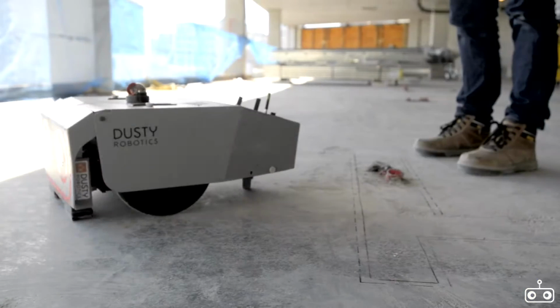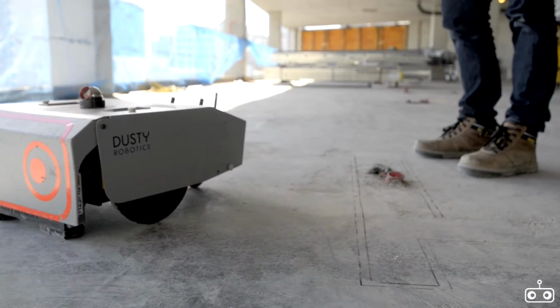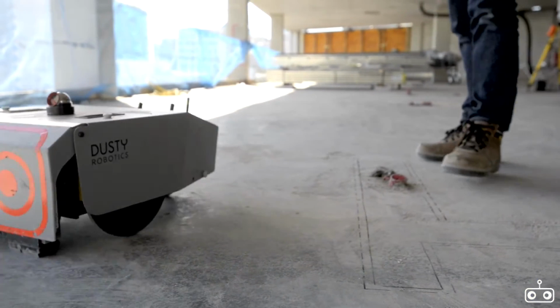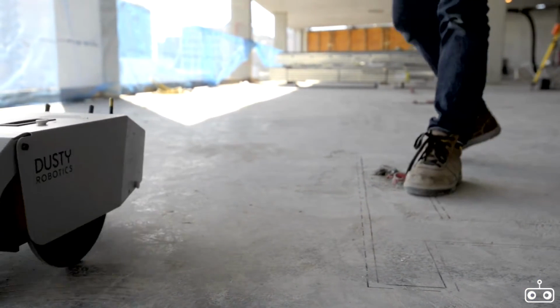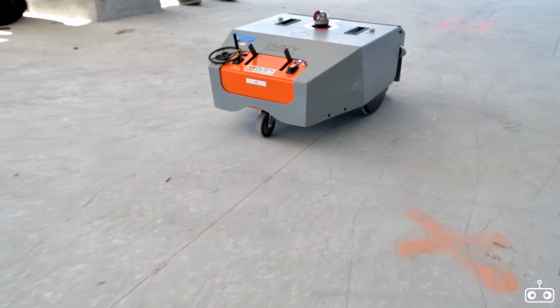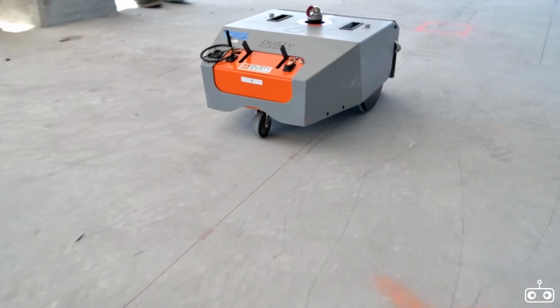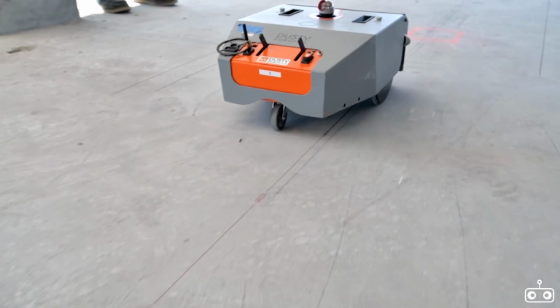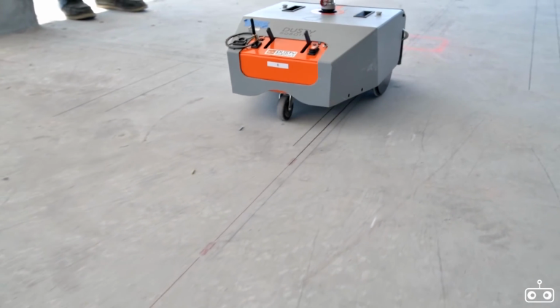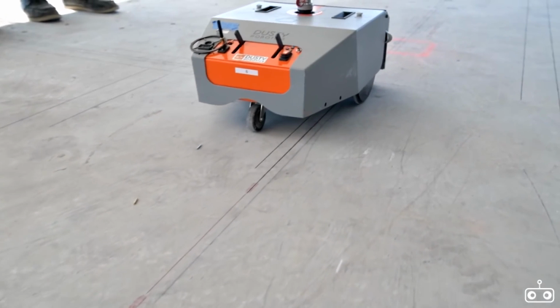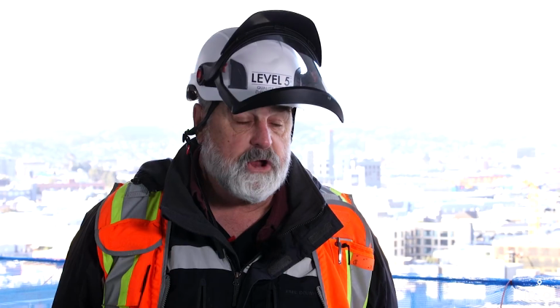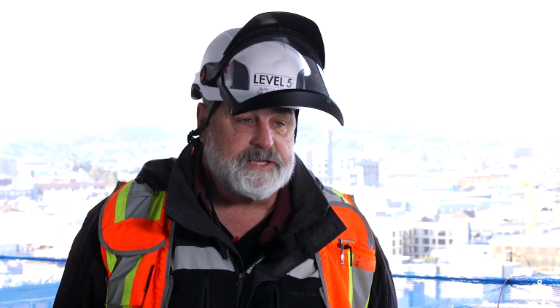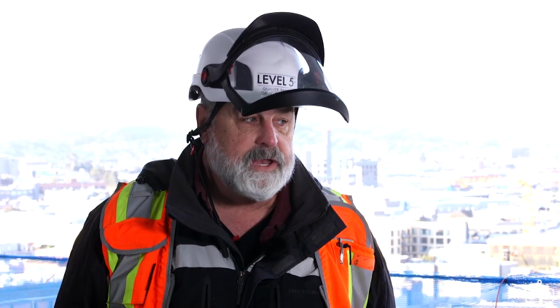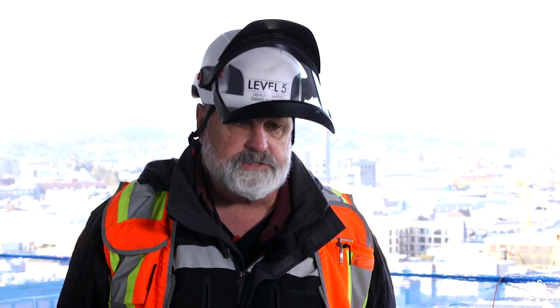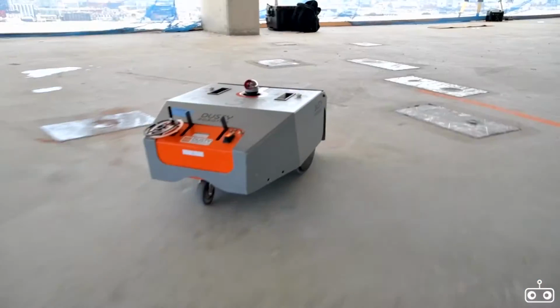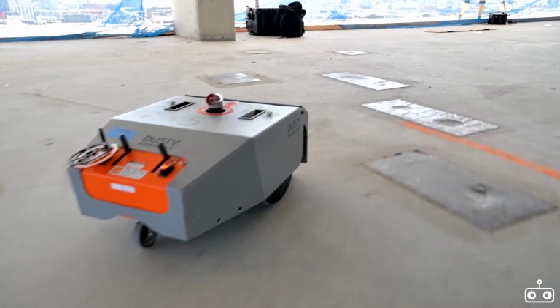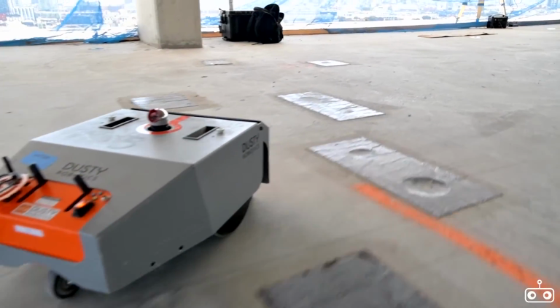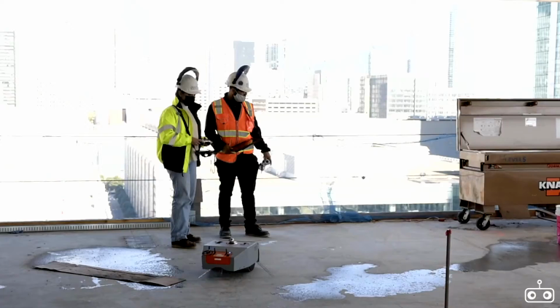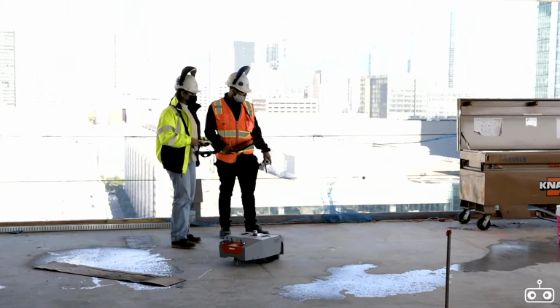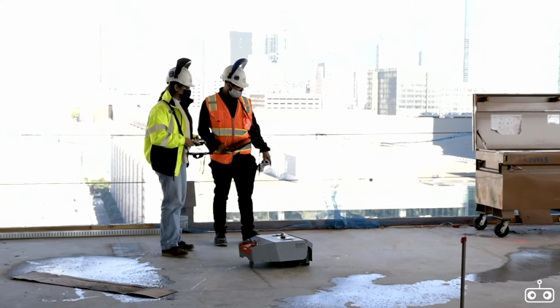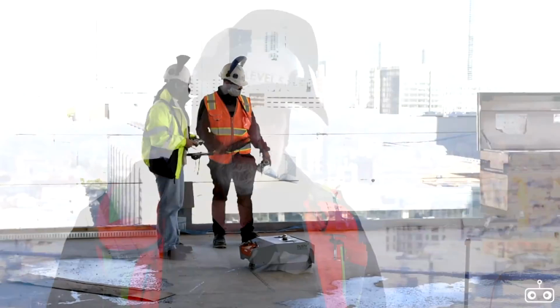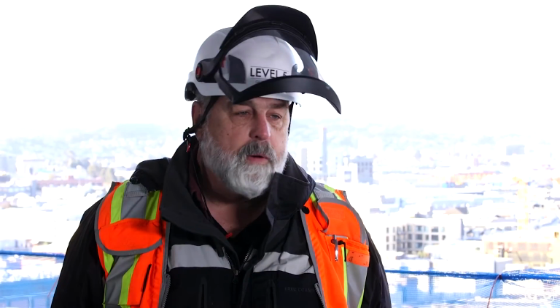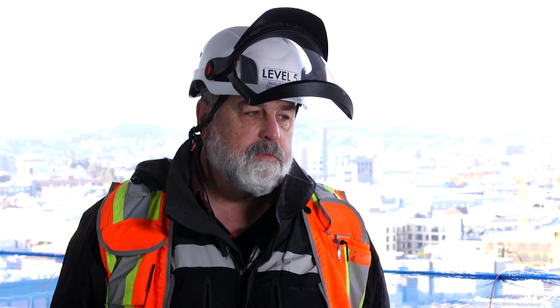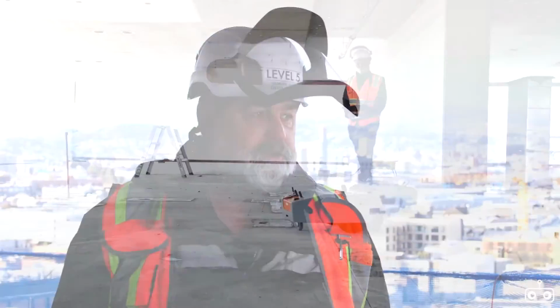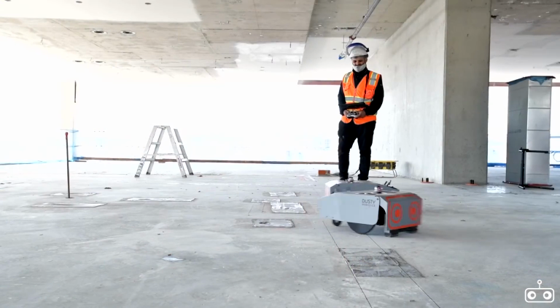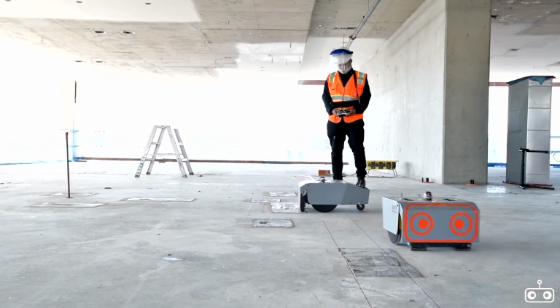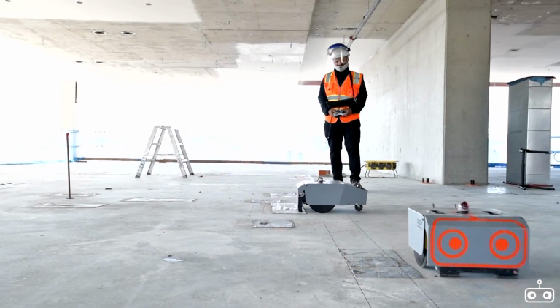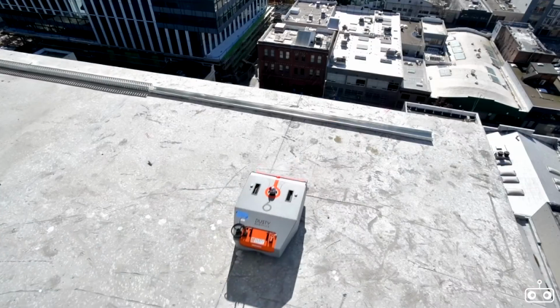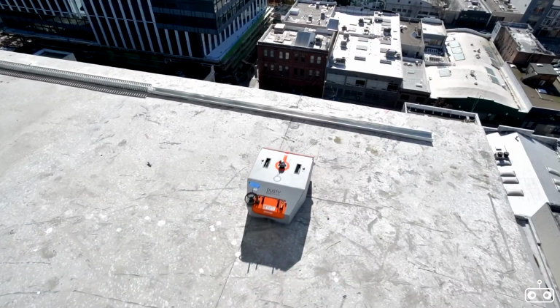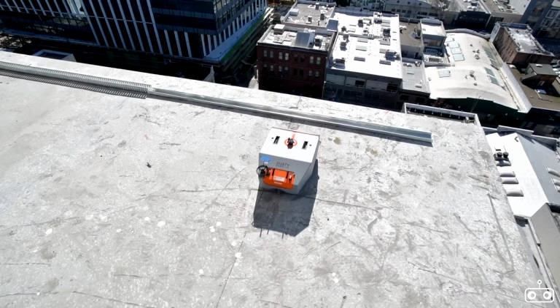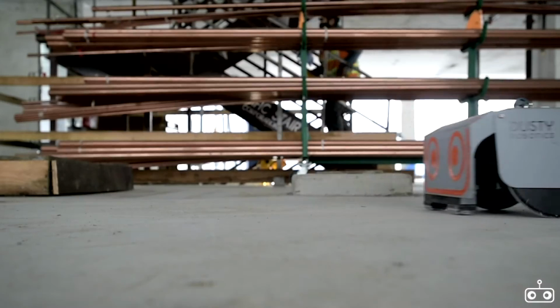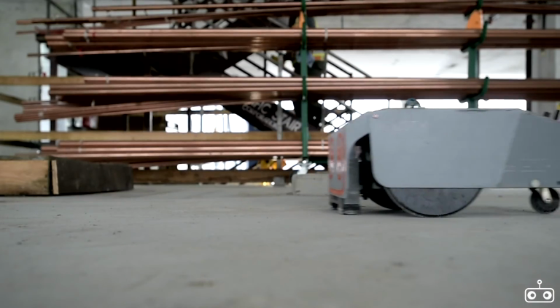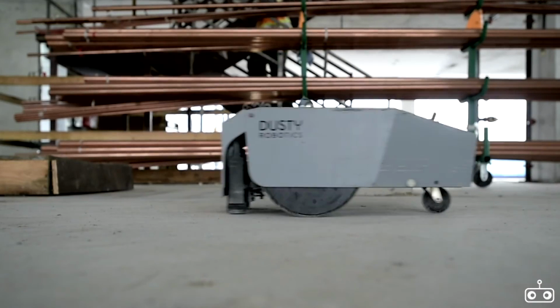As the industry becomes more accepting of Dusty Robotics, they're going to start accelerating the schedules. There won't be any more manual labor to lay out these jobs. I think digital layout will be the way of the future.